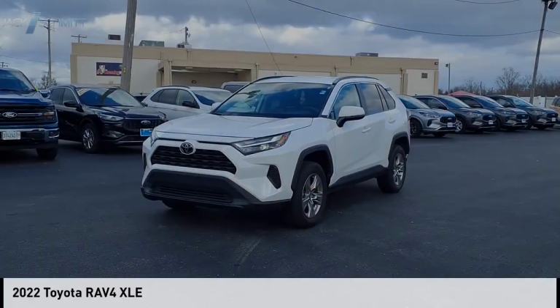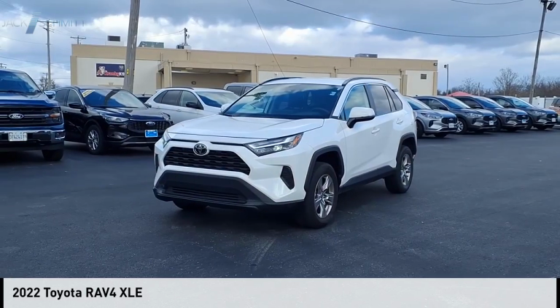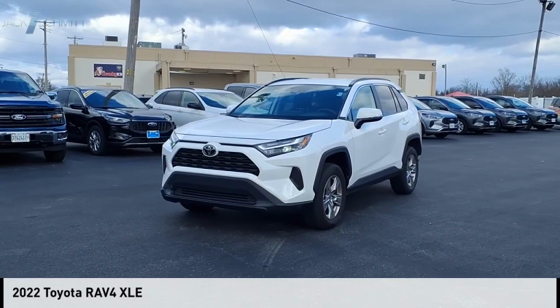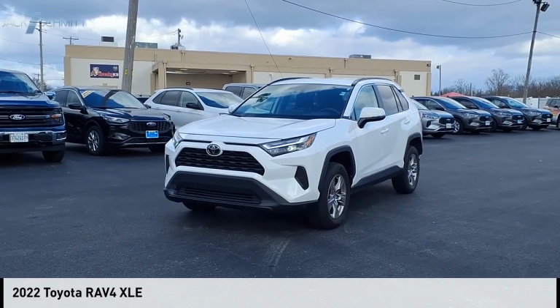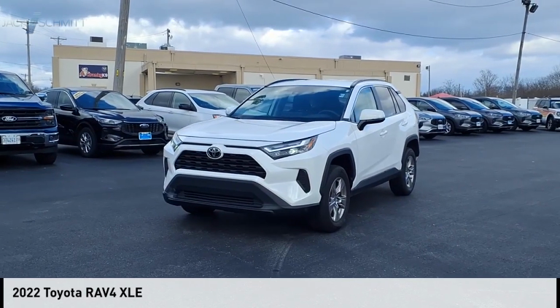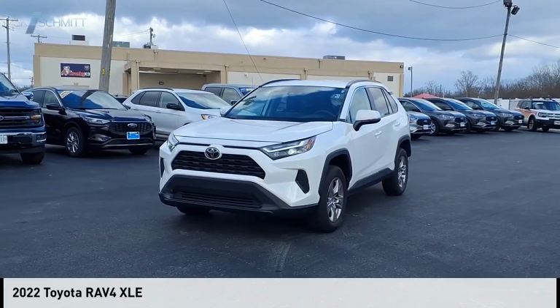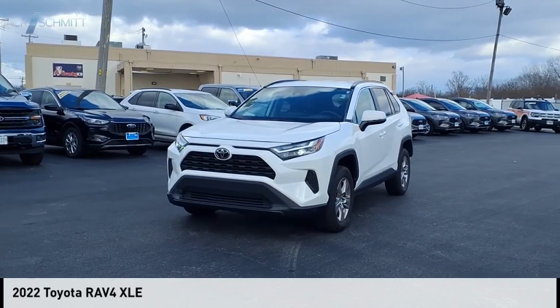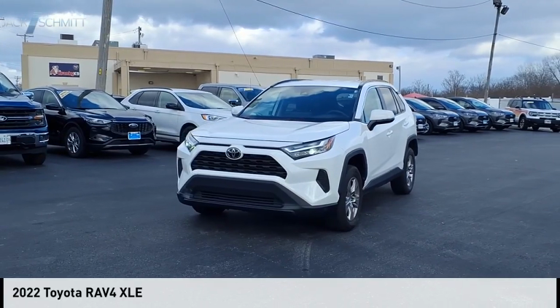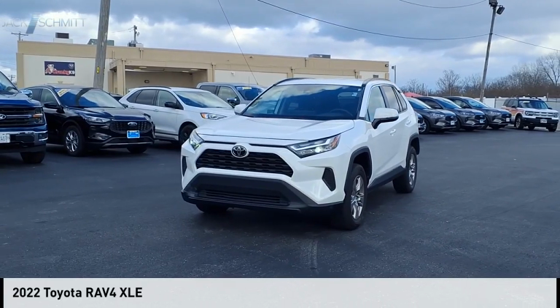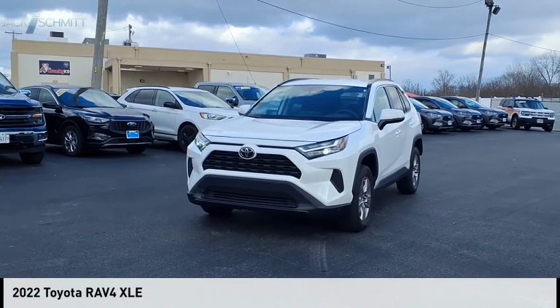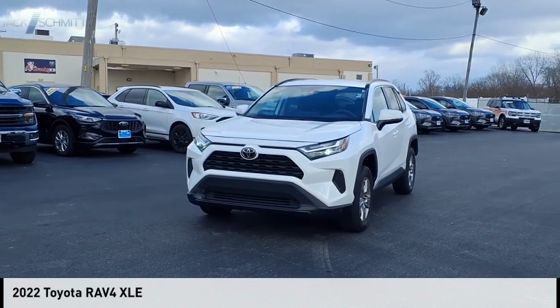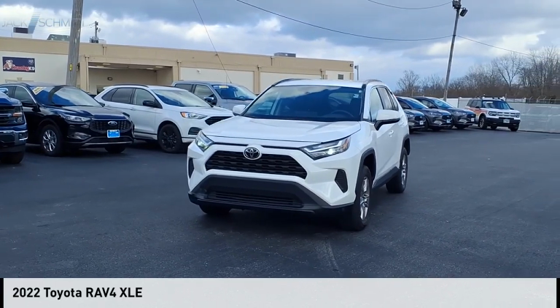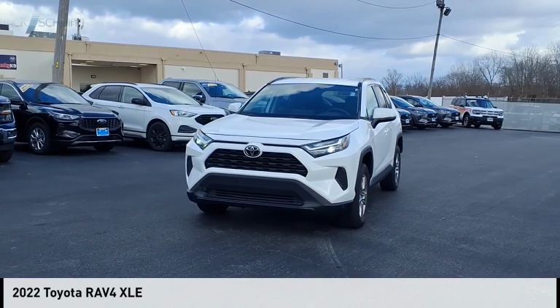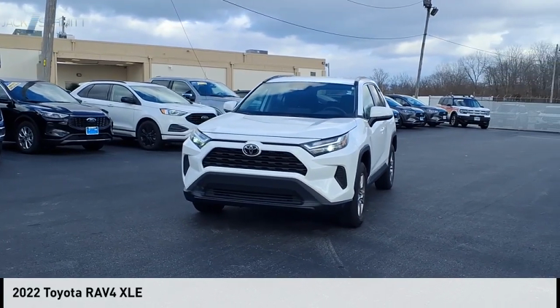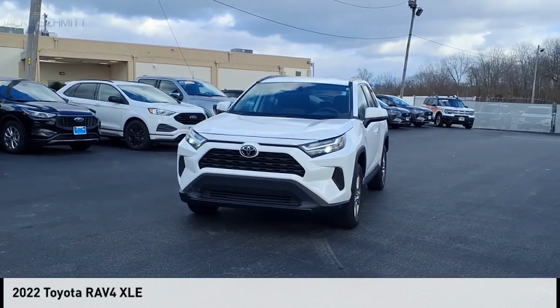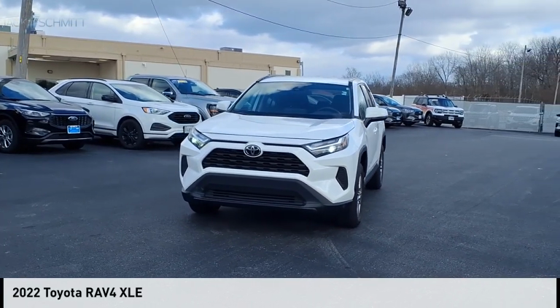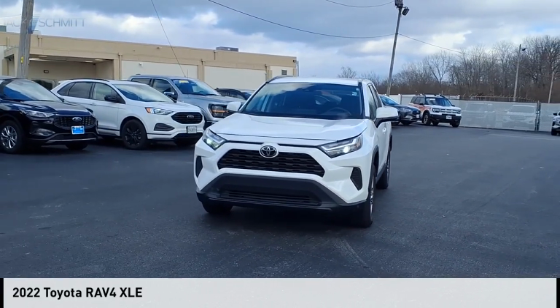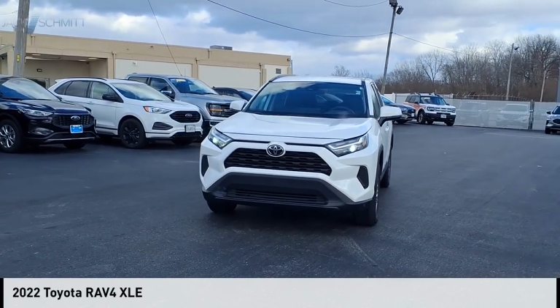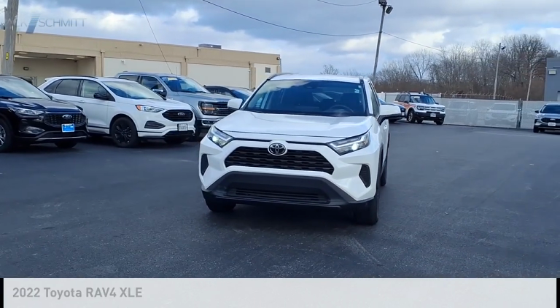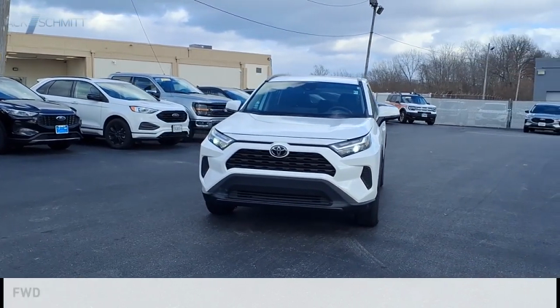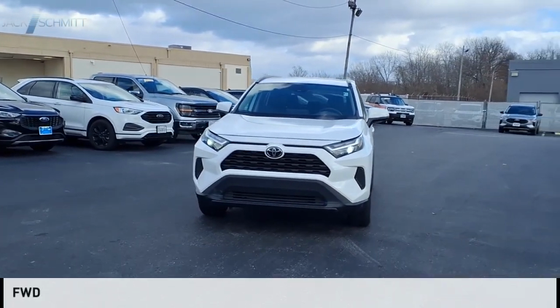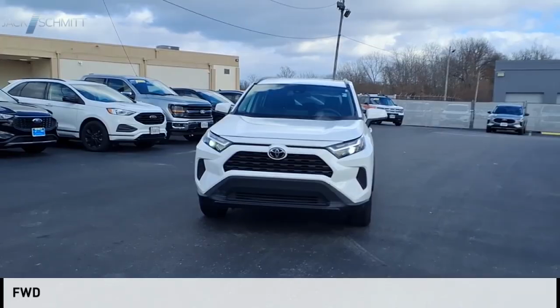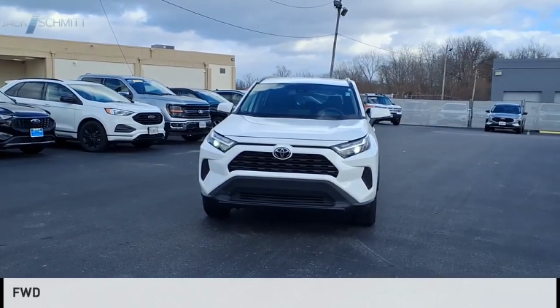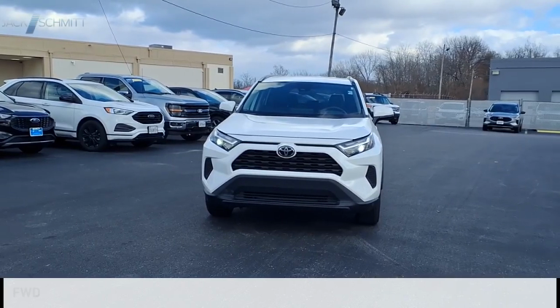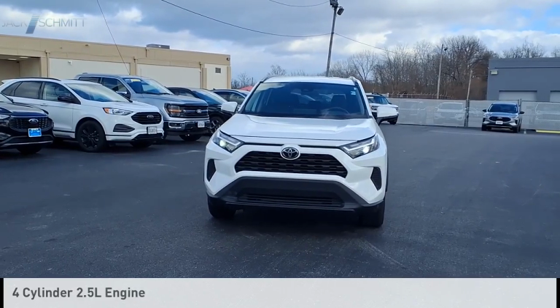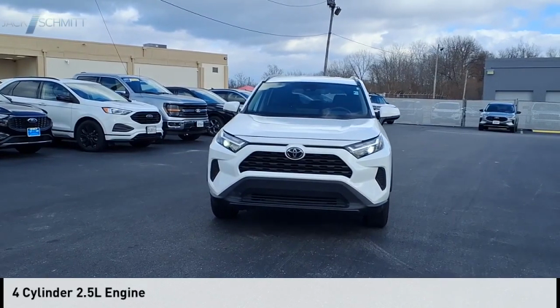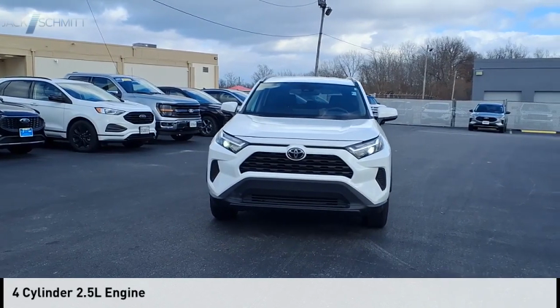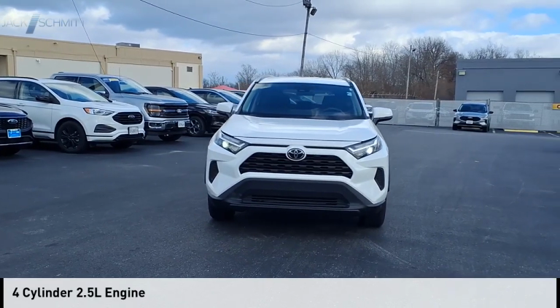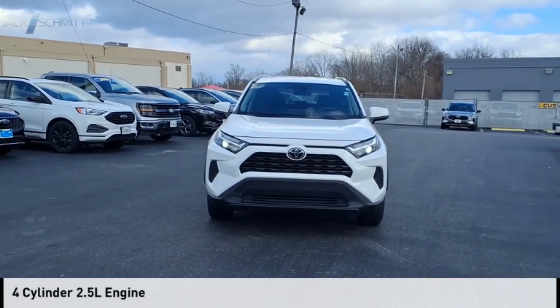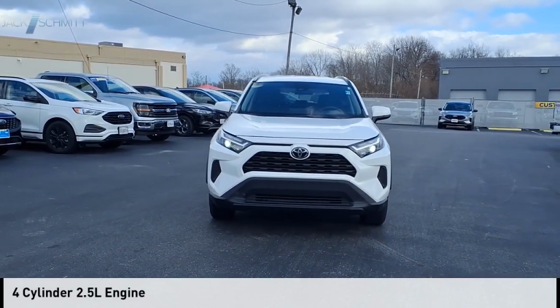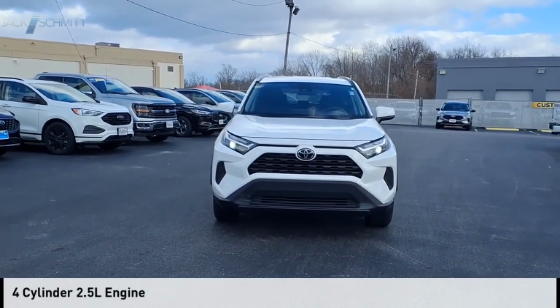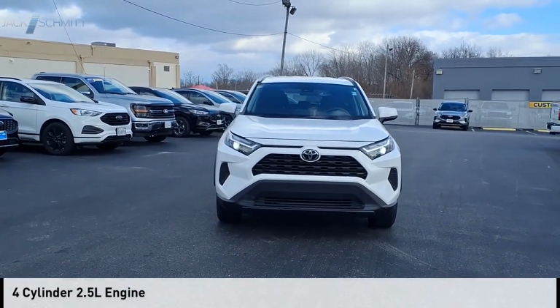You are going to love the 2022 RAV4. This vehicle is powered by a front-wheel drive, four-cylinder, 2.5-liter engine.